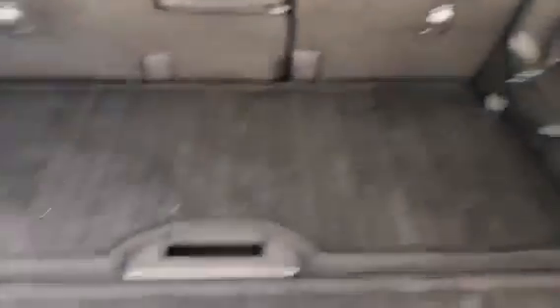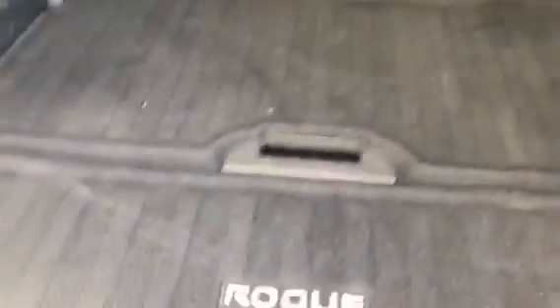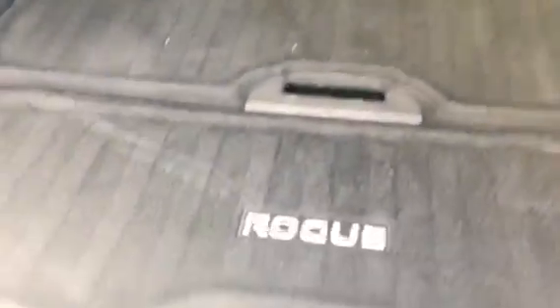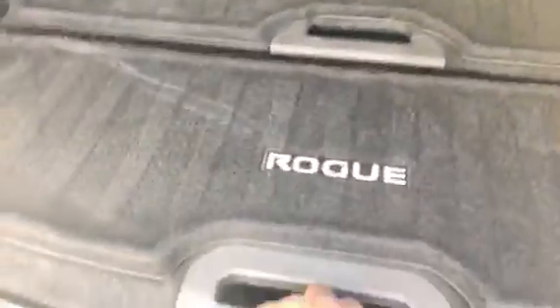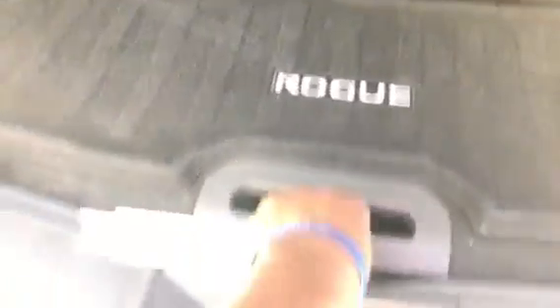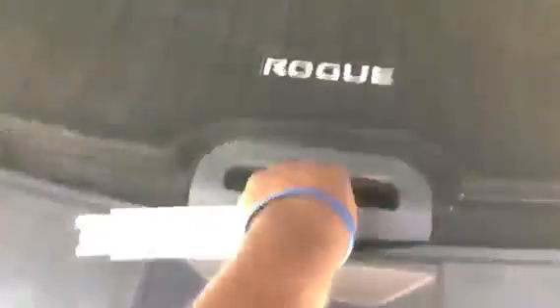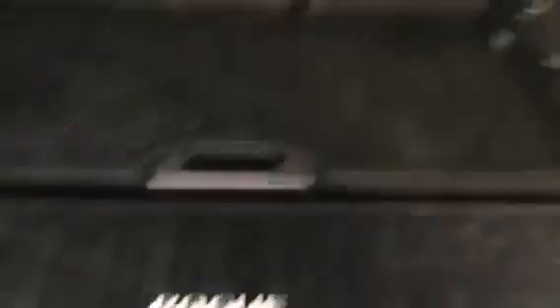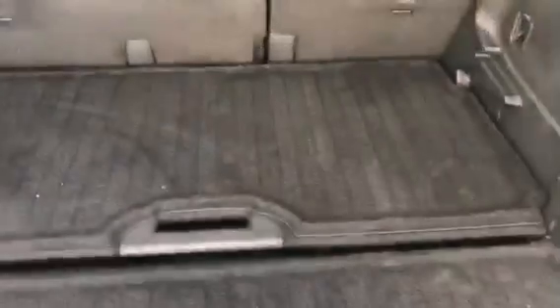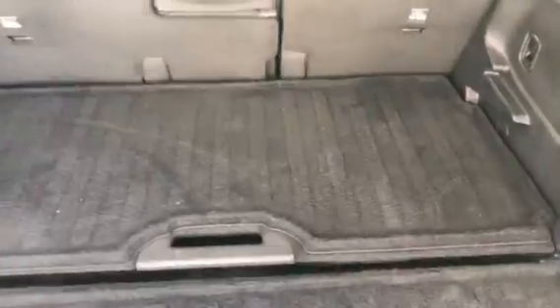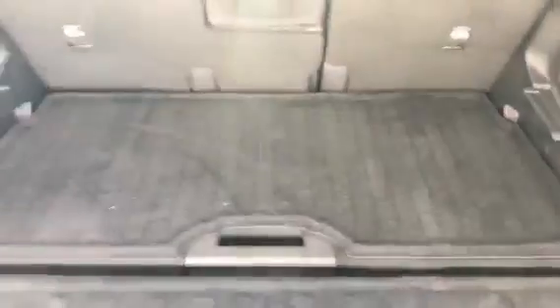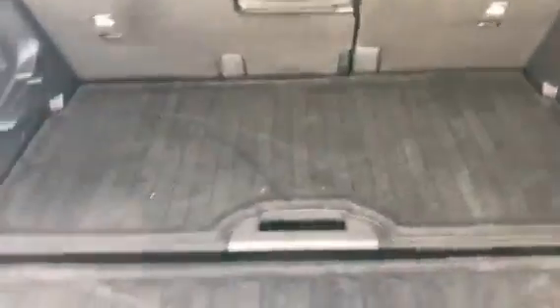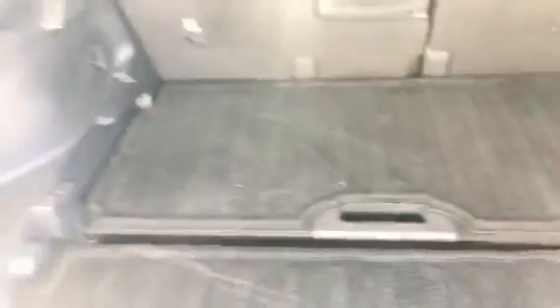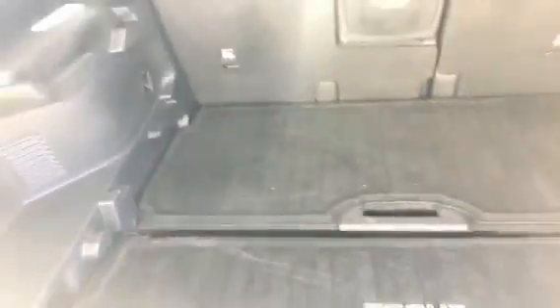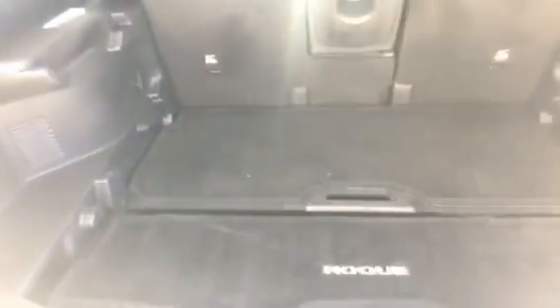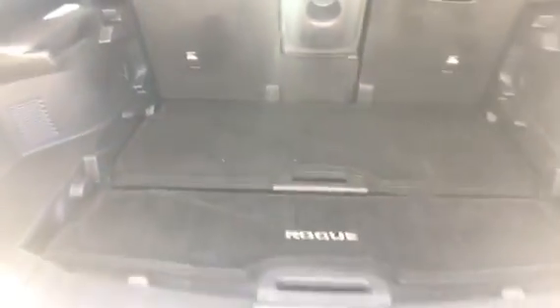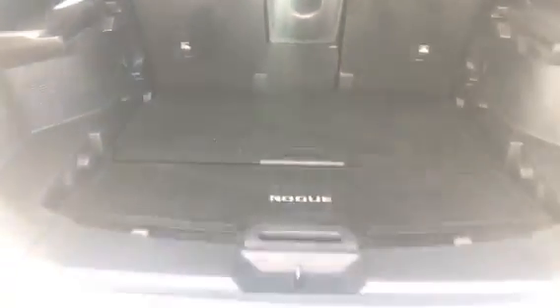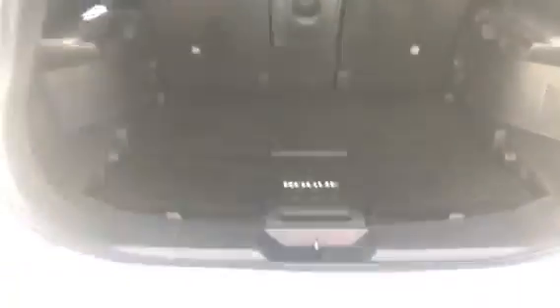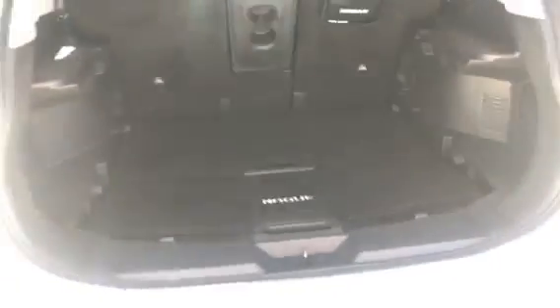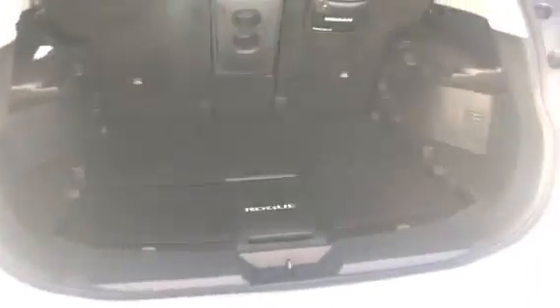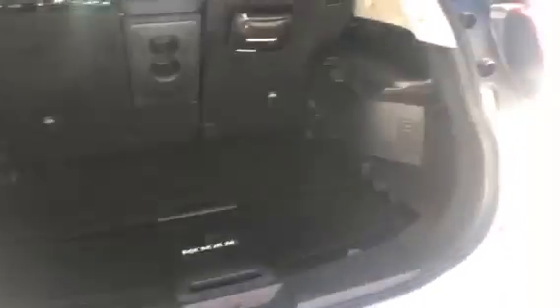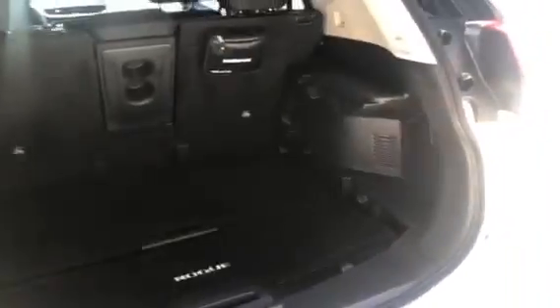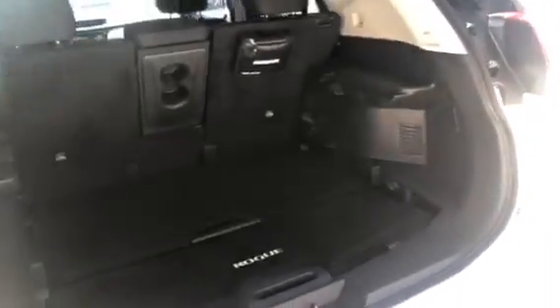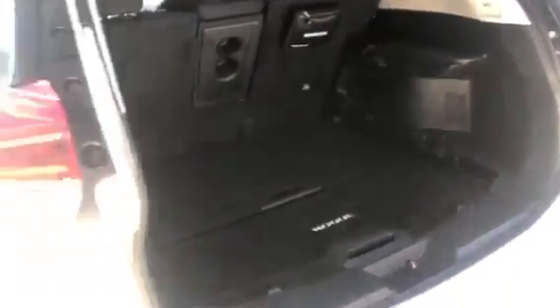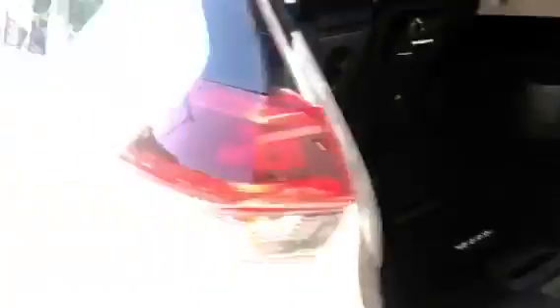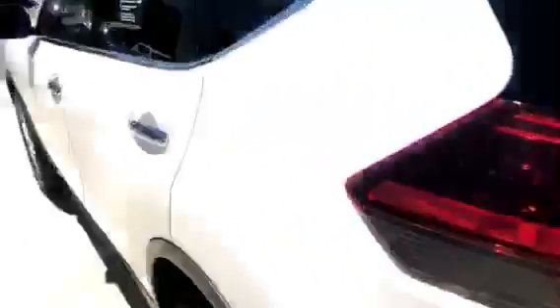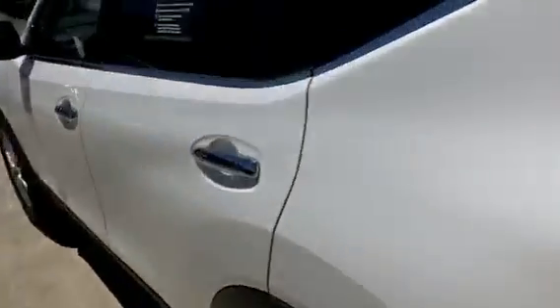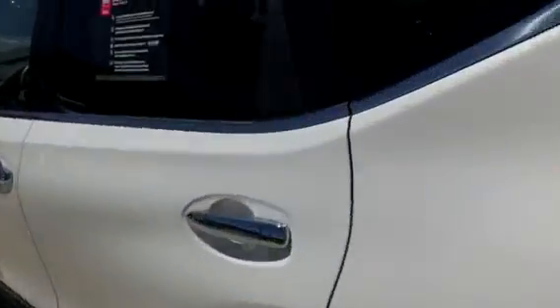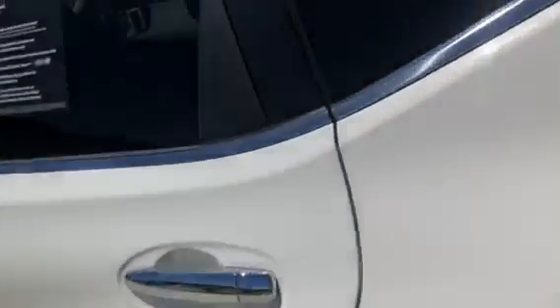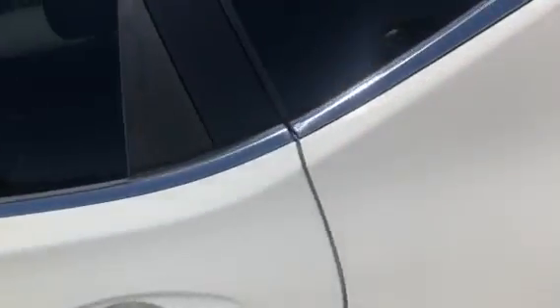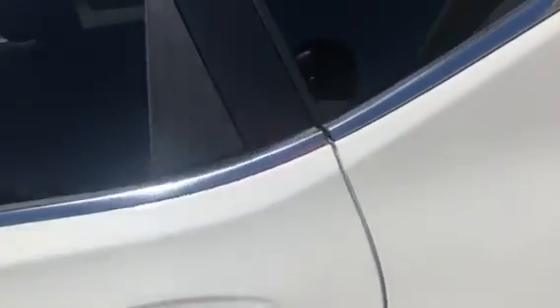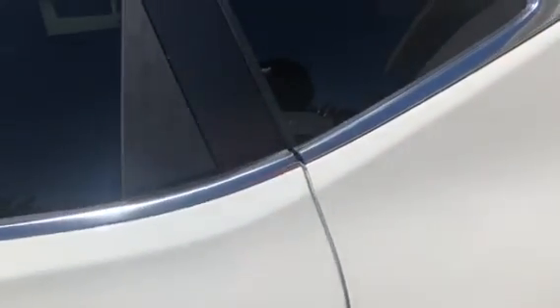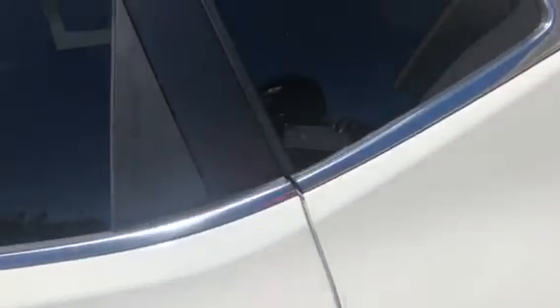It is equipped with a divide-and-hide feature exclusively from Nissan, which allows you to increase or decrease trunk capacity.